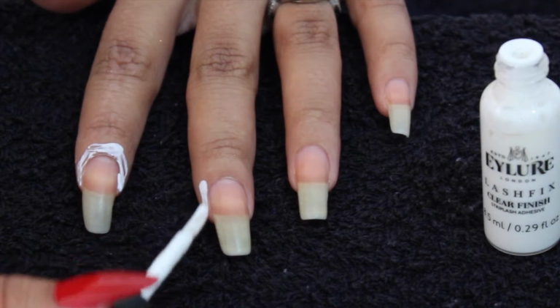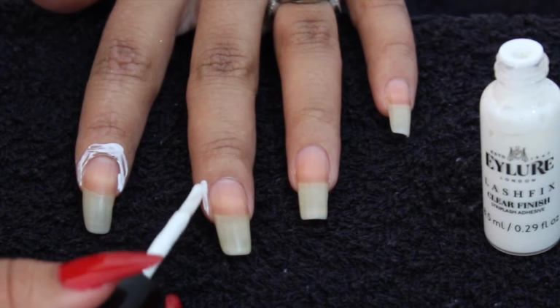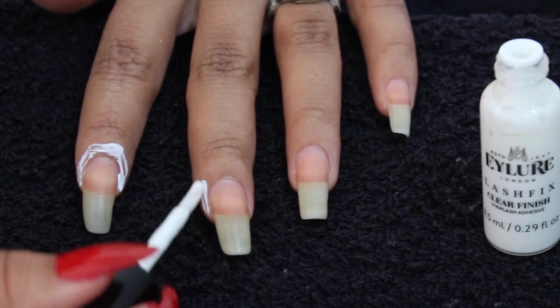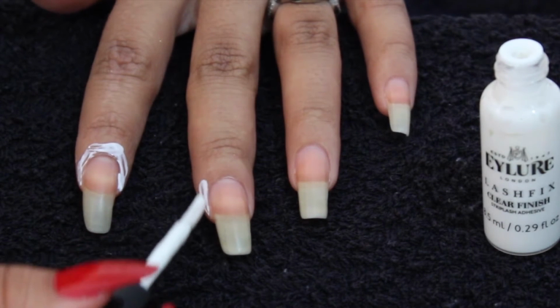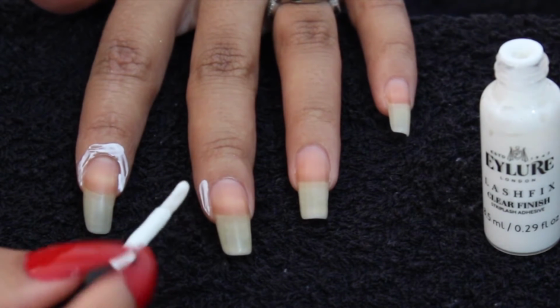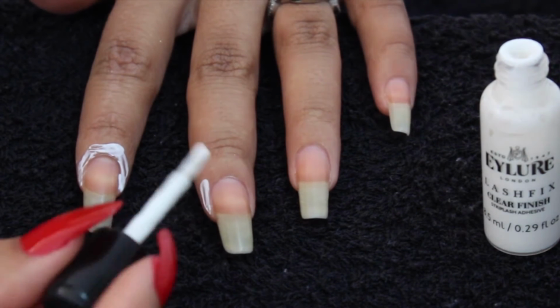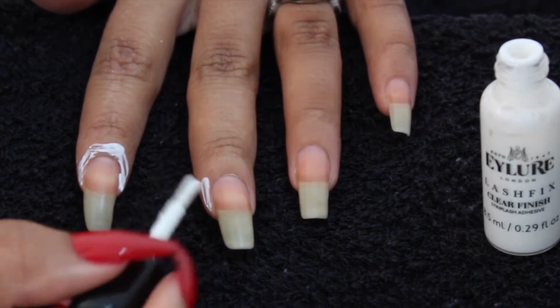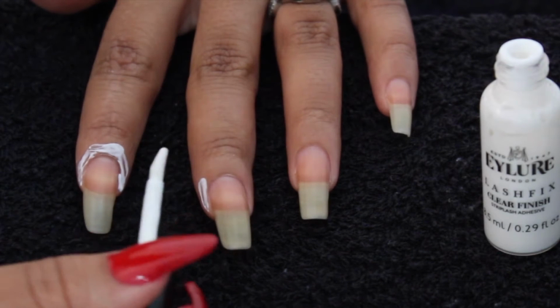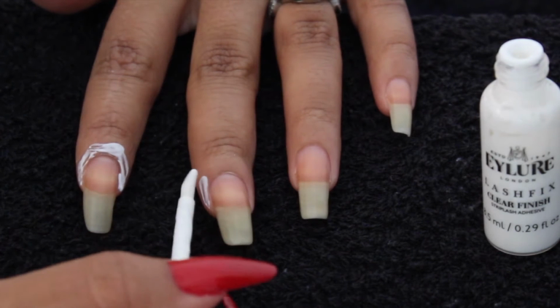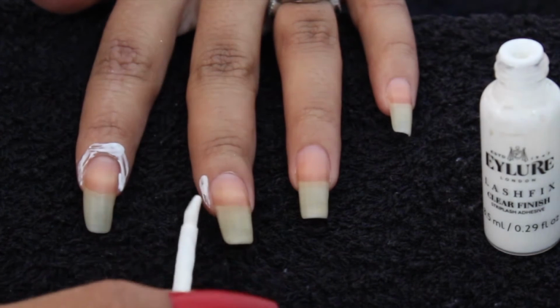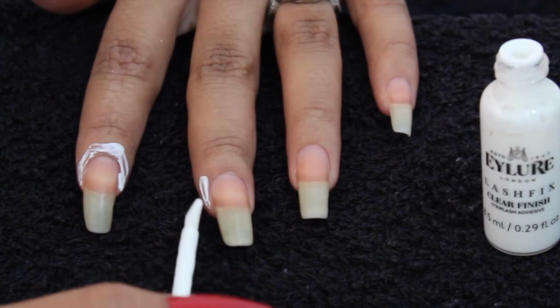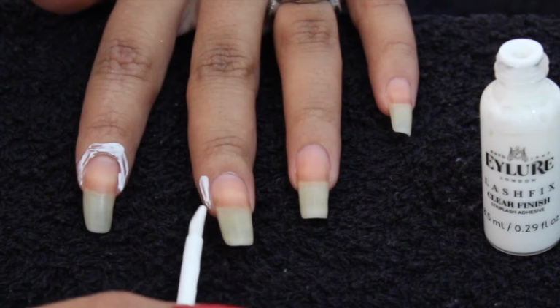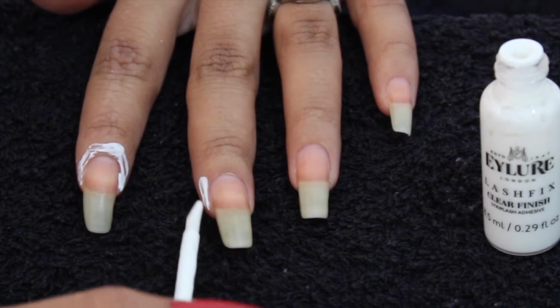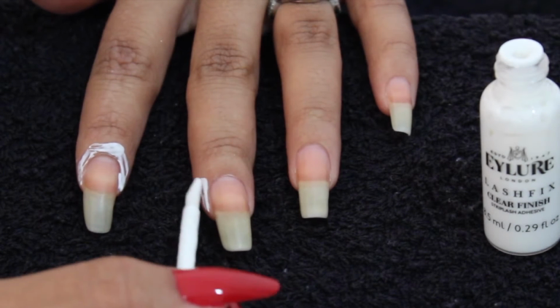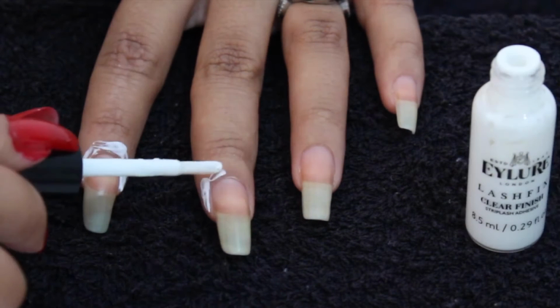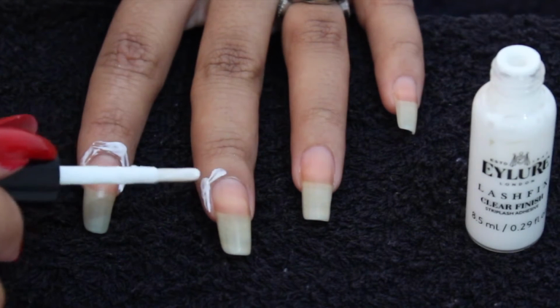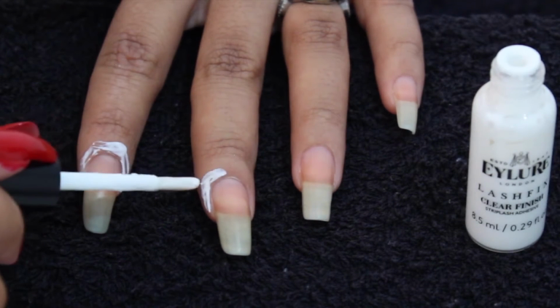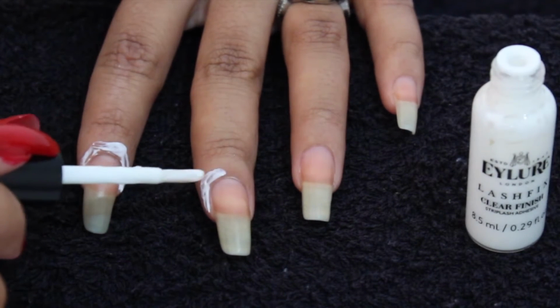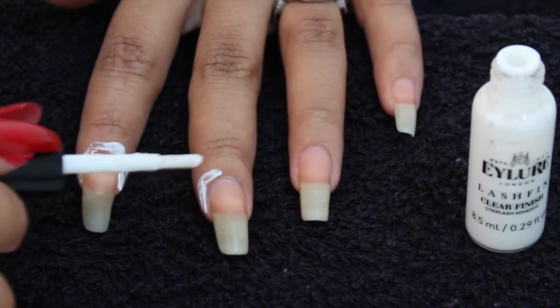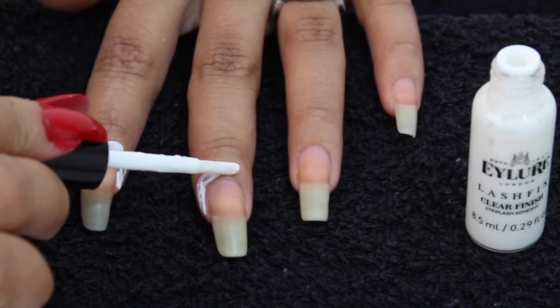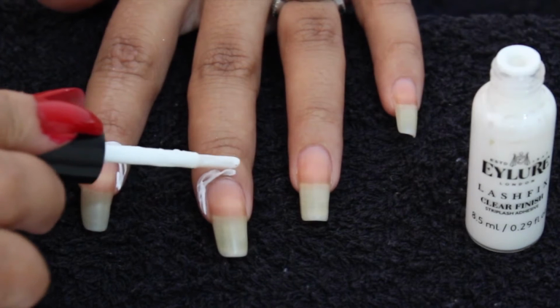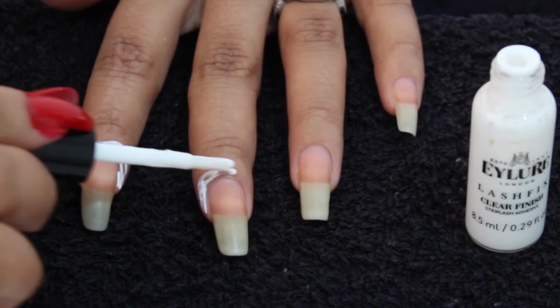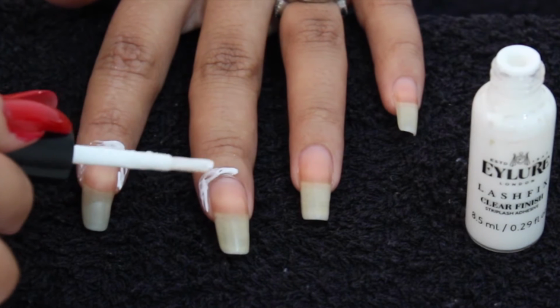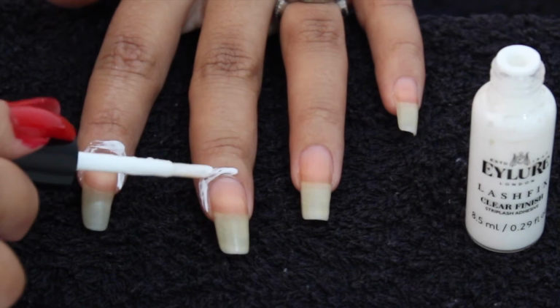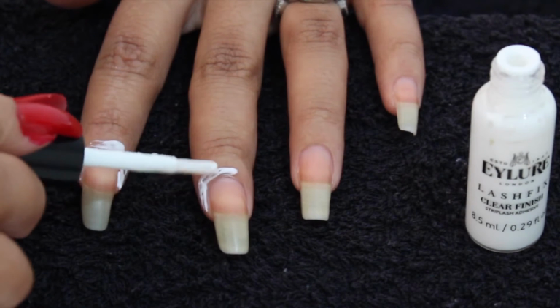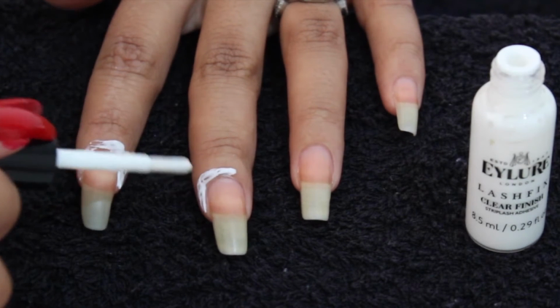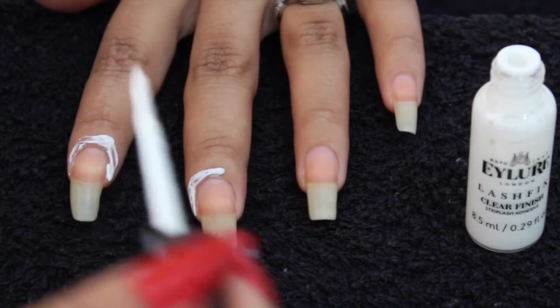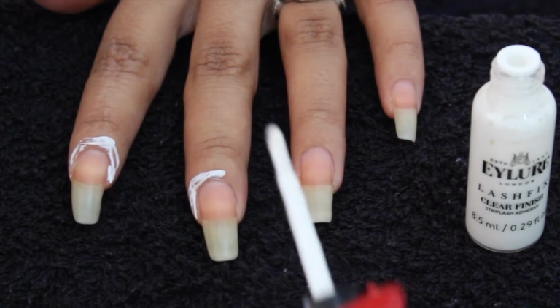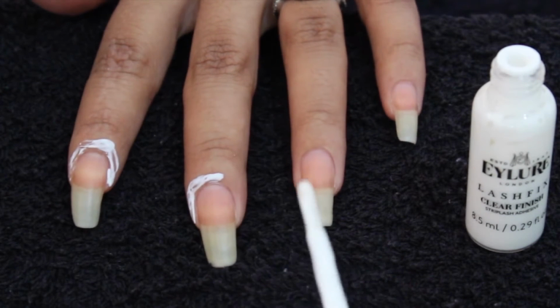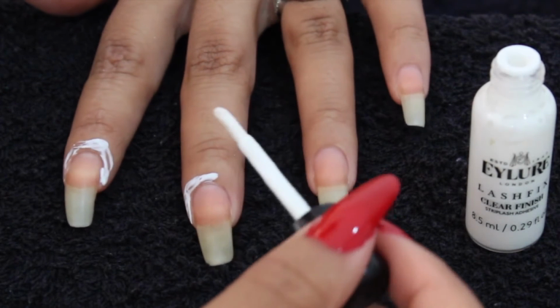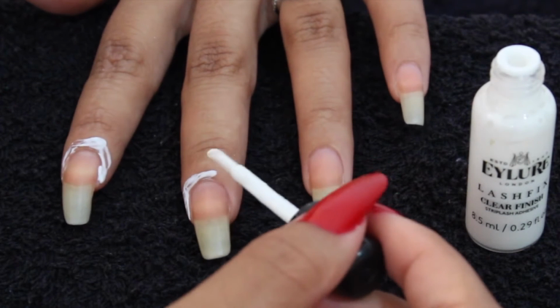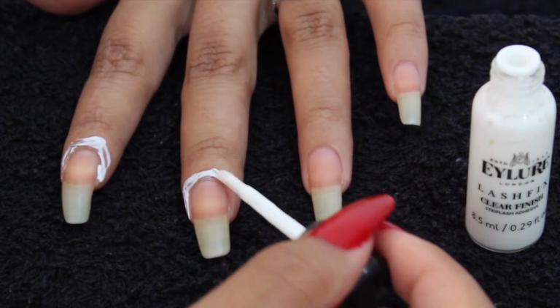Apply the lash glue around your nail bed, not touching your nail, and make it as thick as possible. If you are someone who messes a lot on the side, just extend it and make it a lot thicker around your nails.